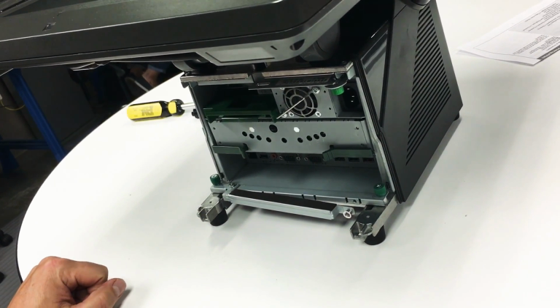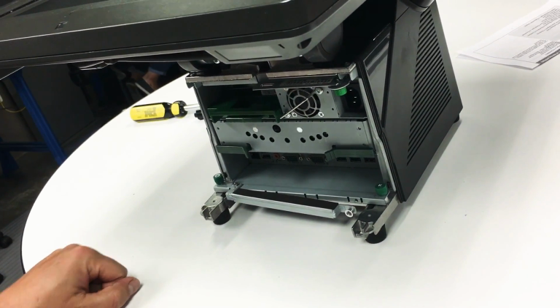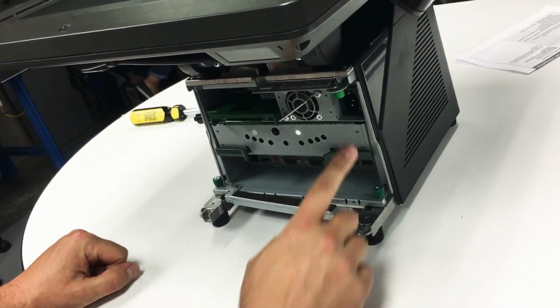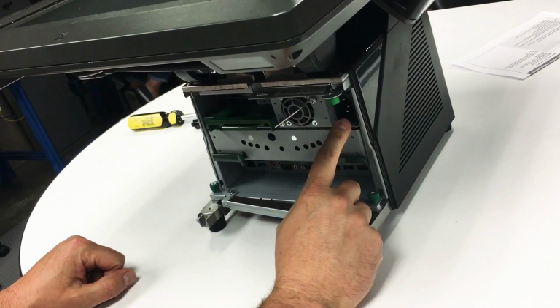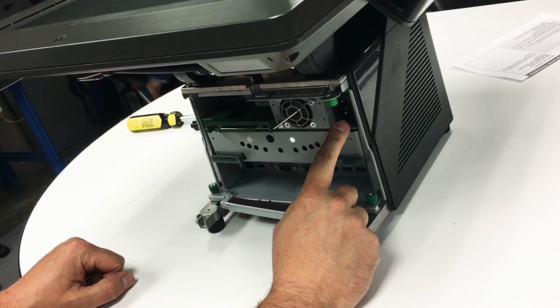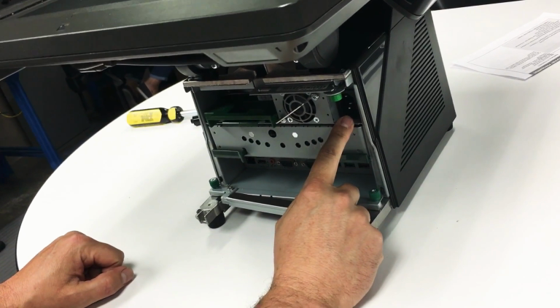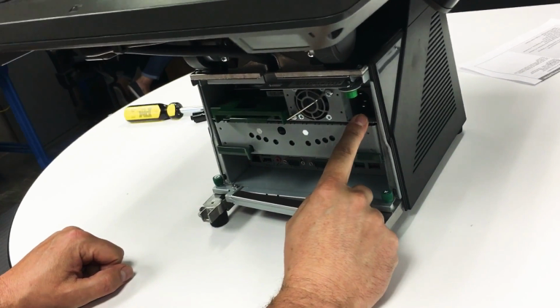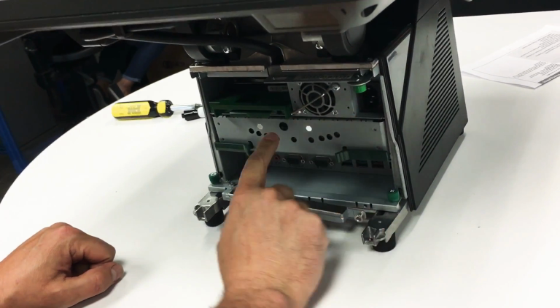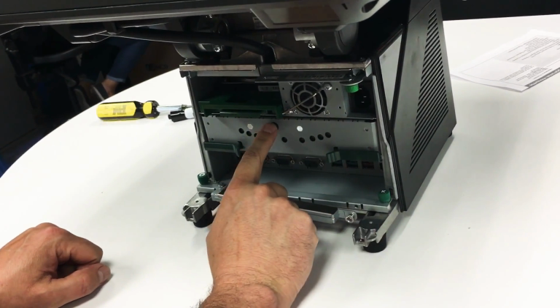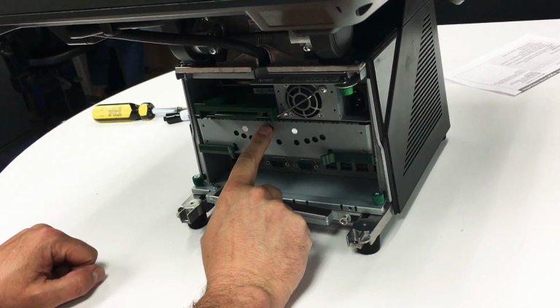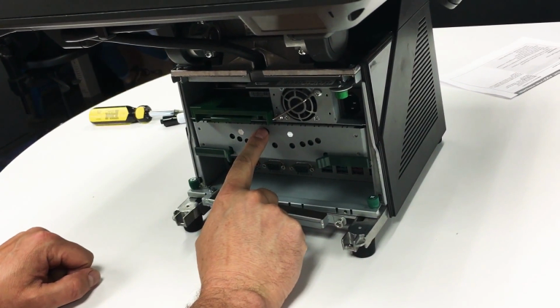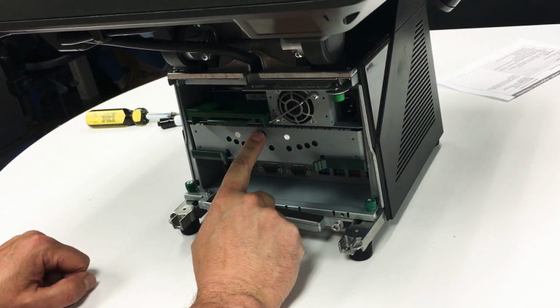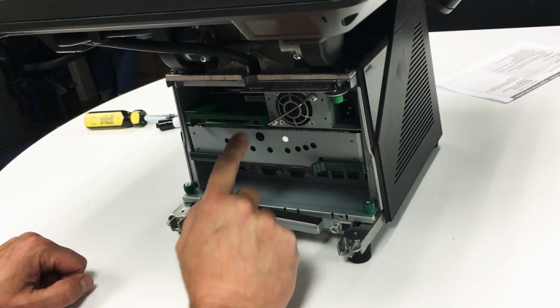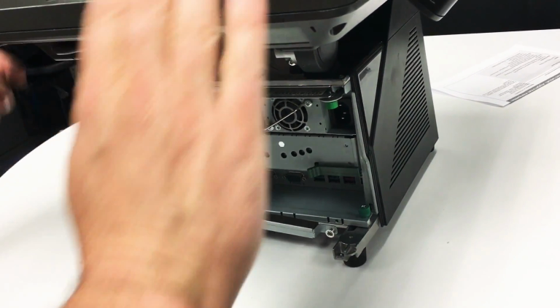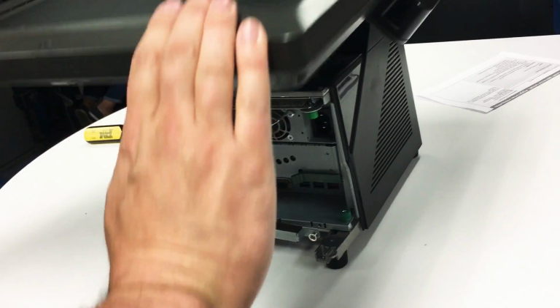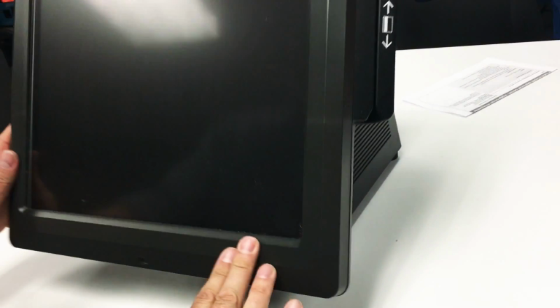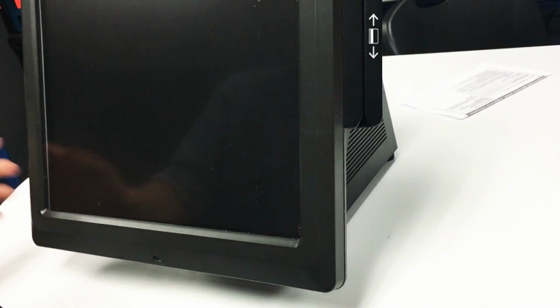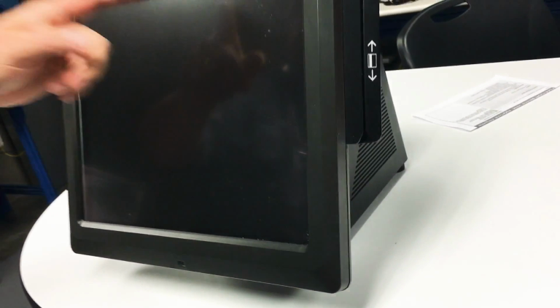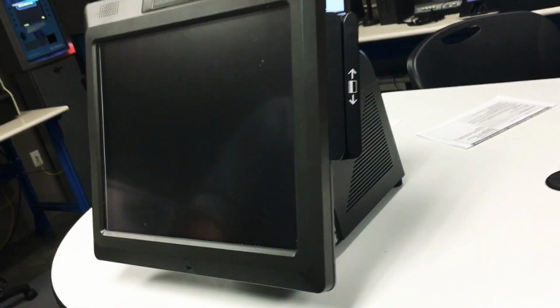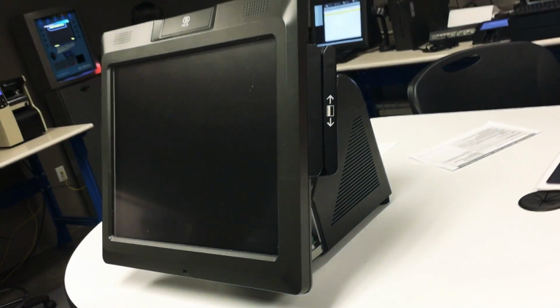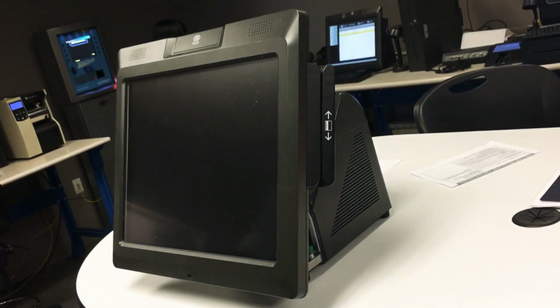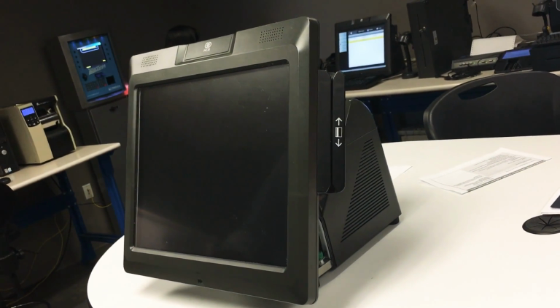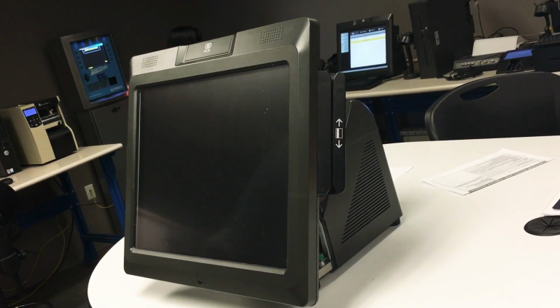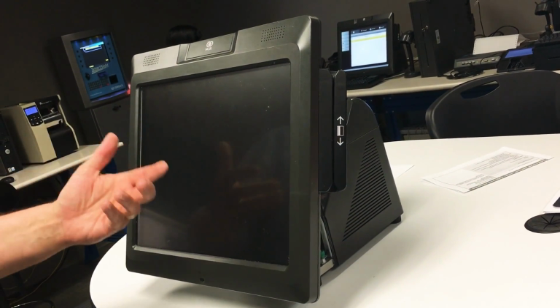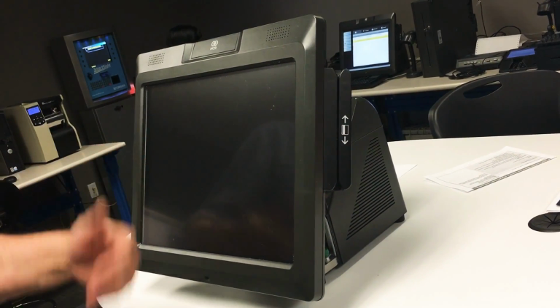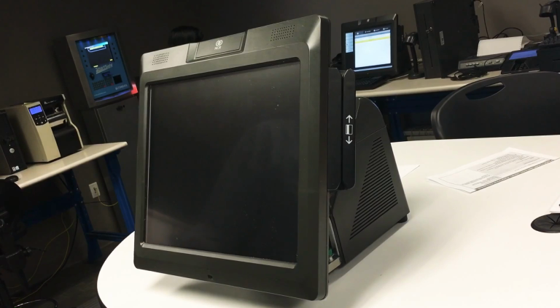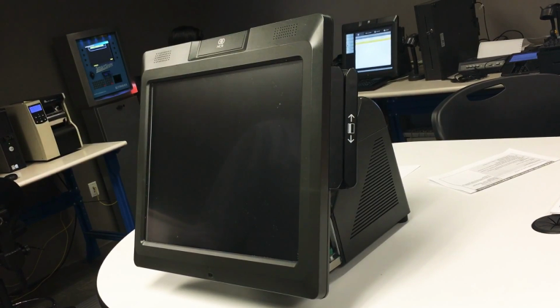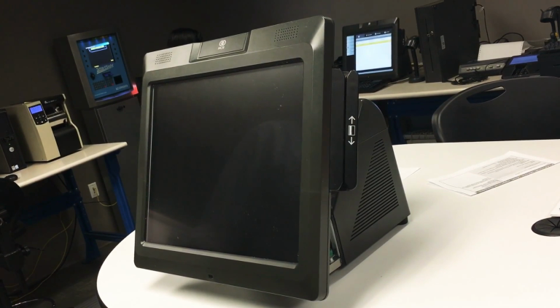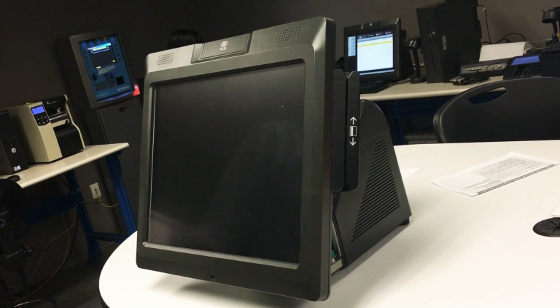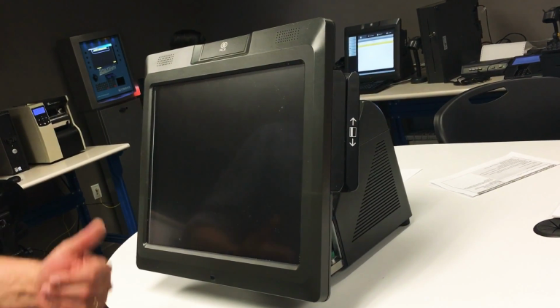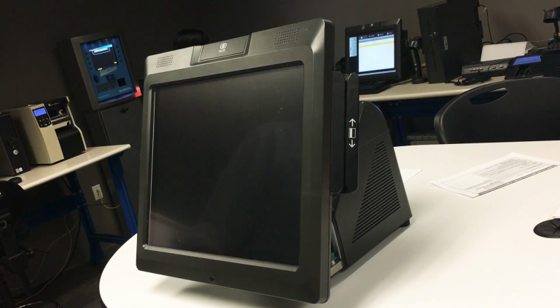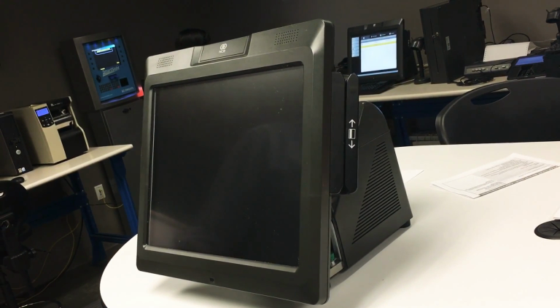Next, you want to plug your power back in and turn the POS back on, then continue your shift. That's all. Thank you very much.